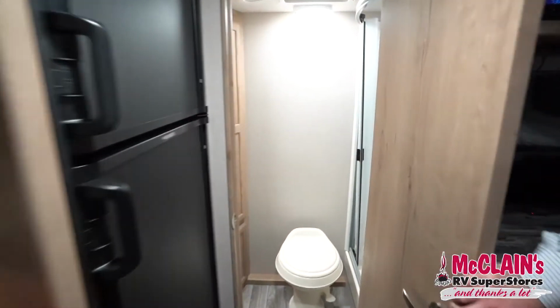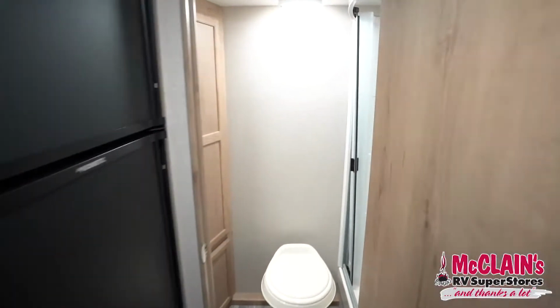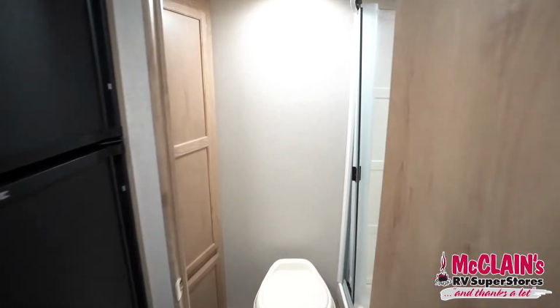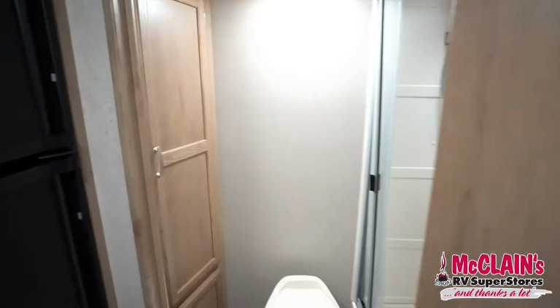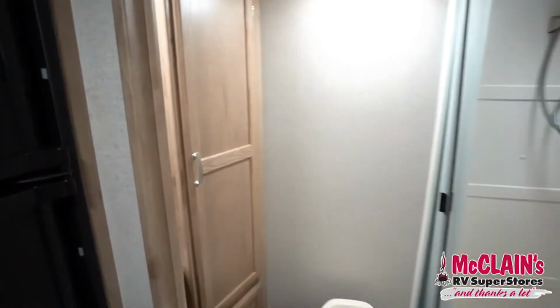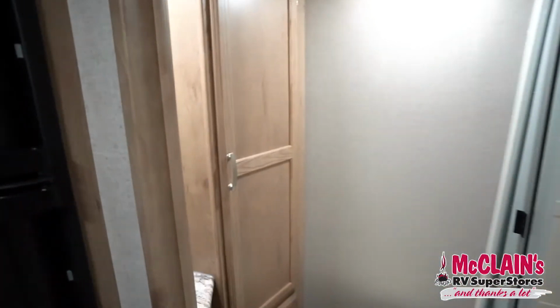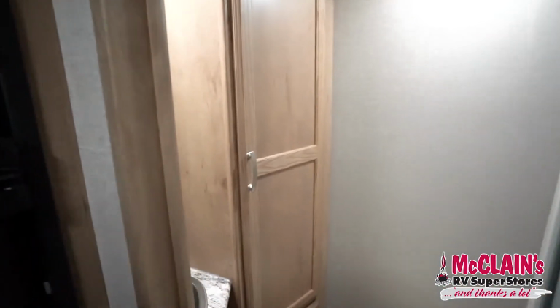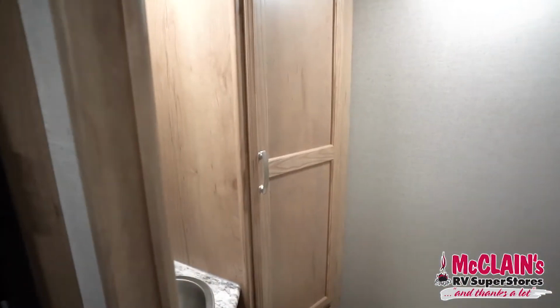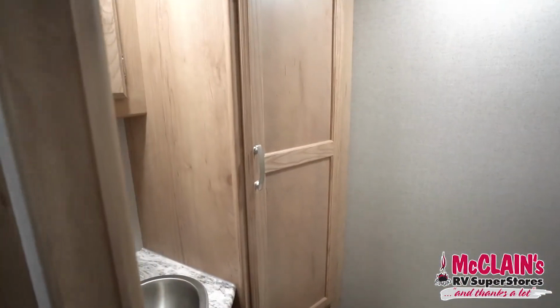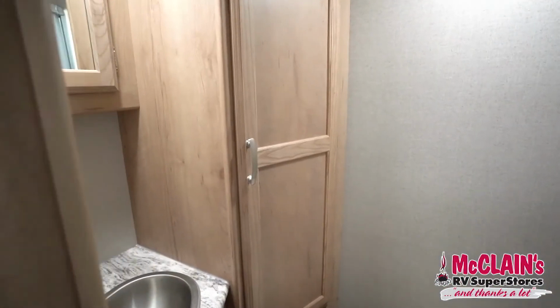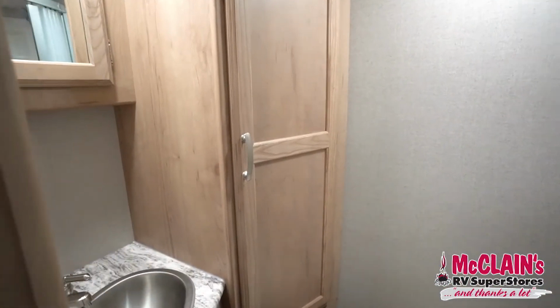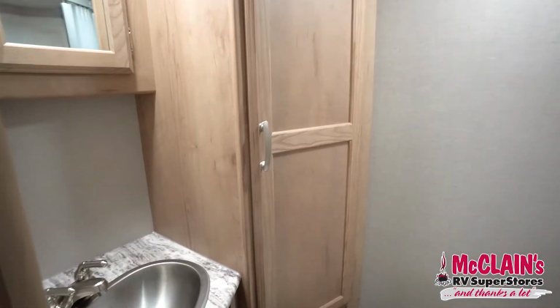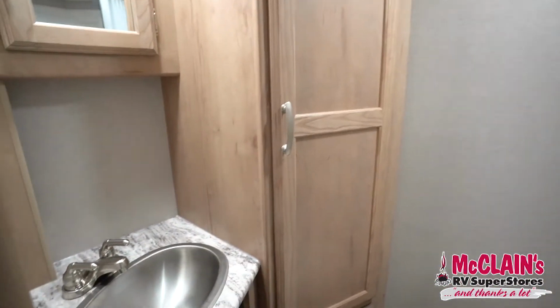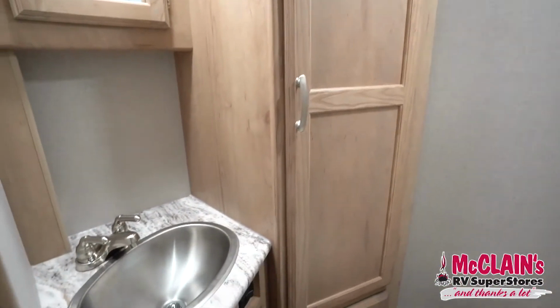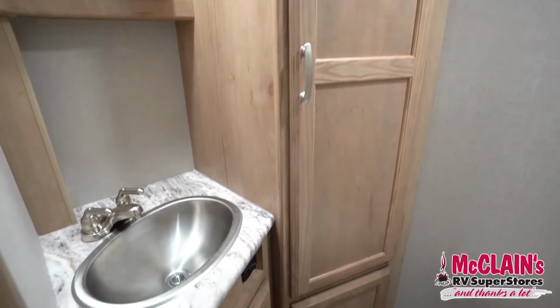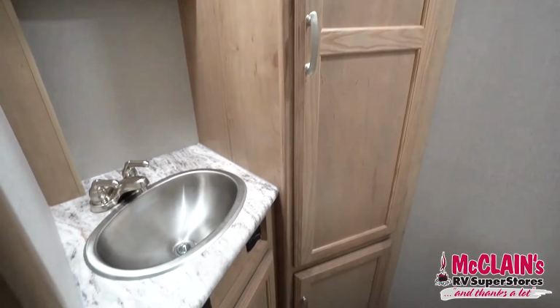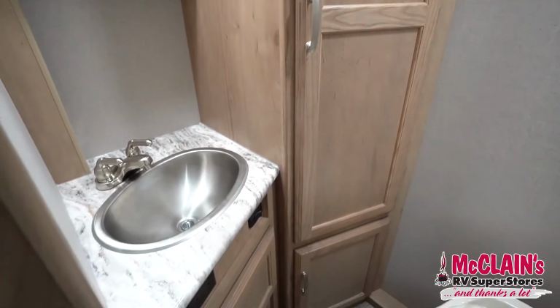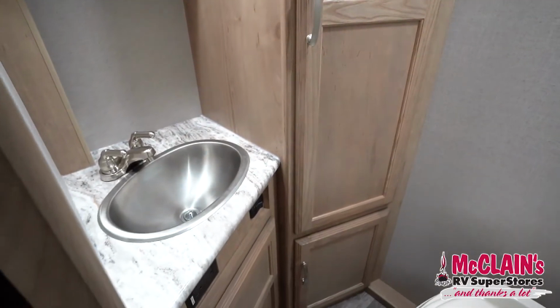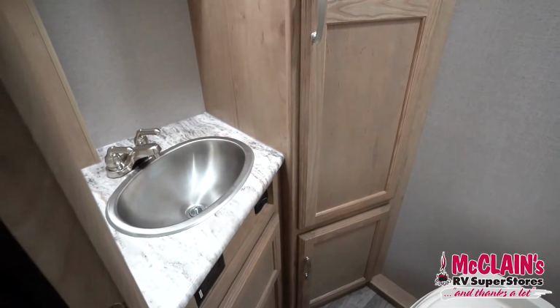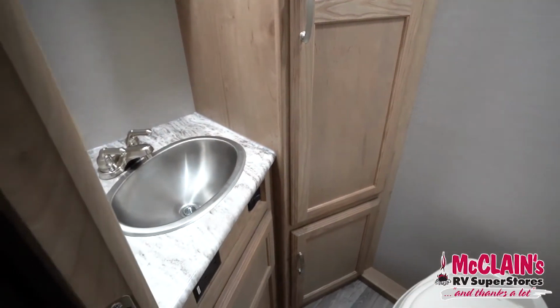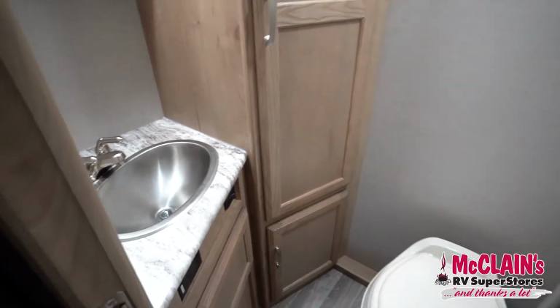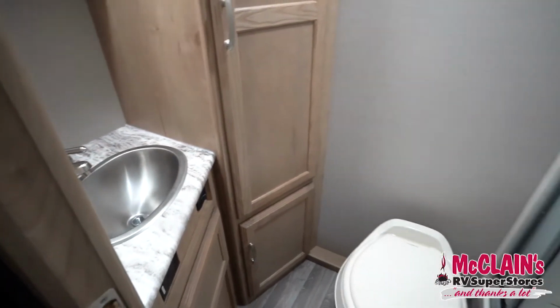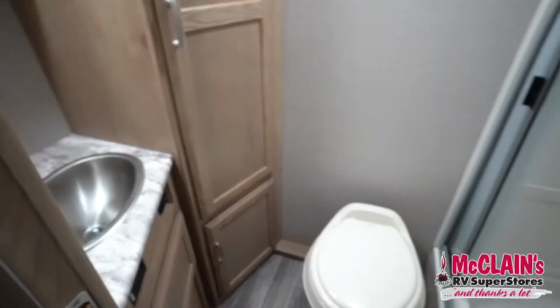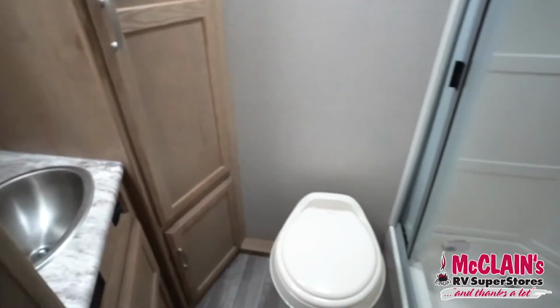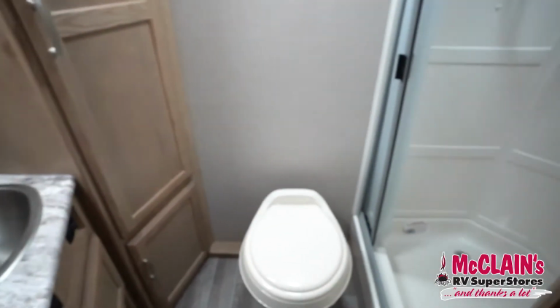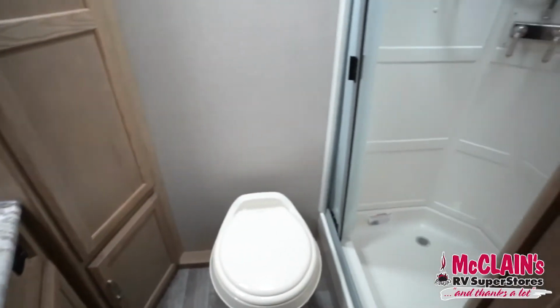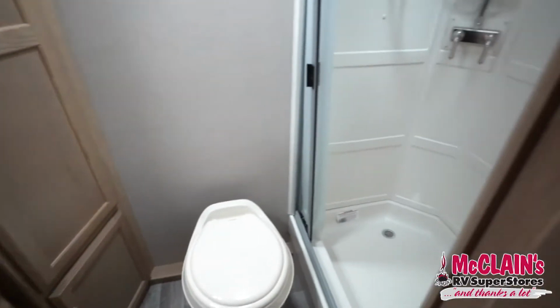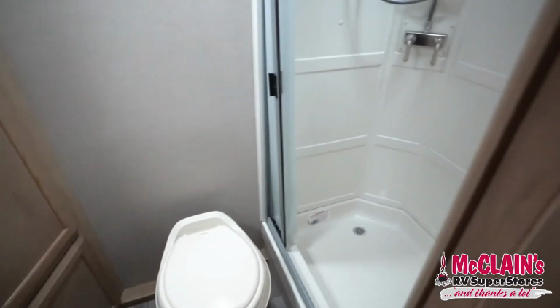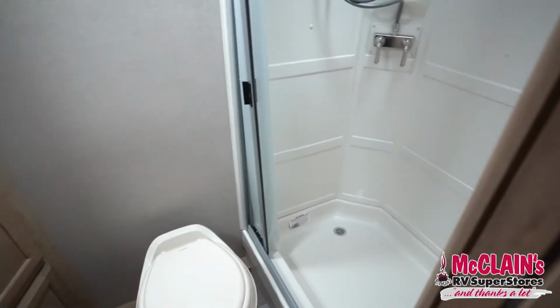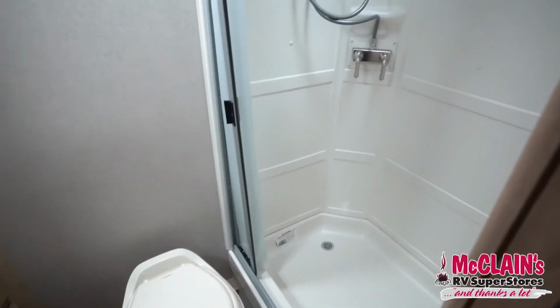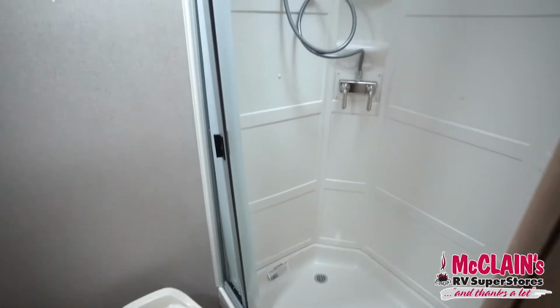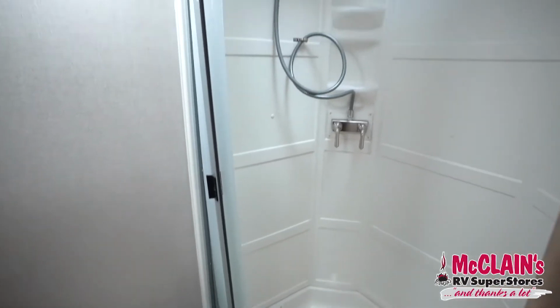In the bathroom you do have a full bathroom — it's not a wet bath. There's a ton of storage, you can hang some clothes back there, and a great big shower, big enough for a normal human.